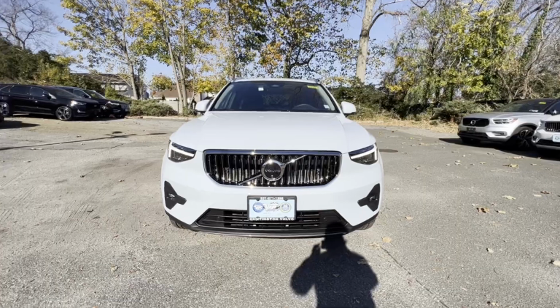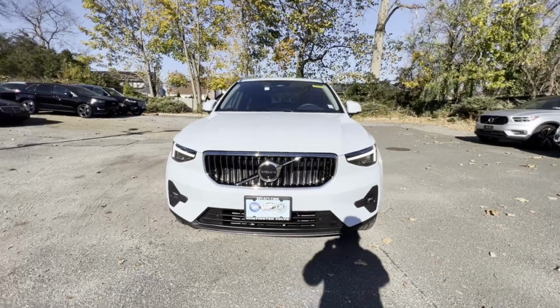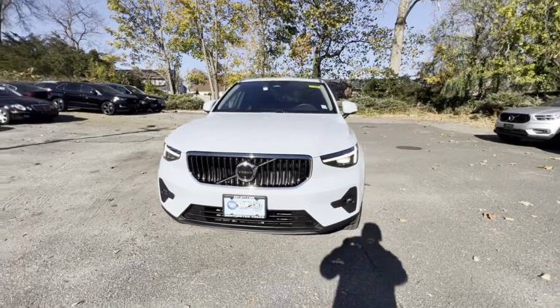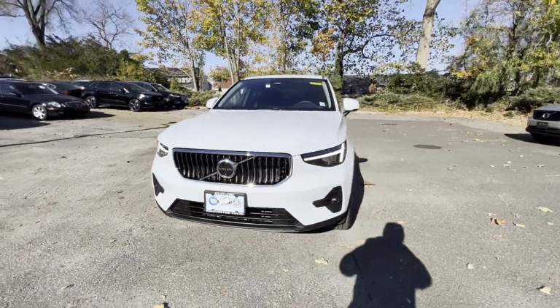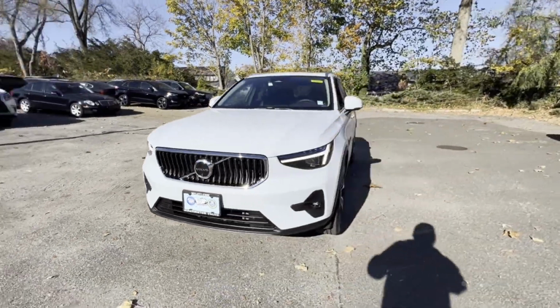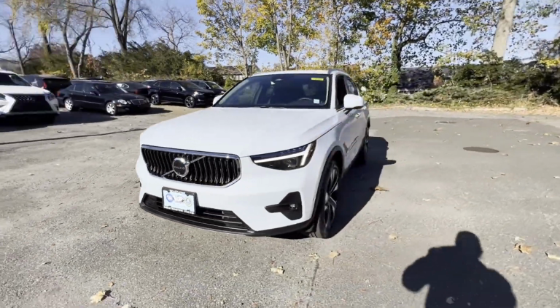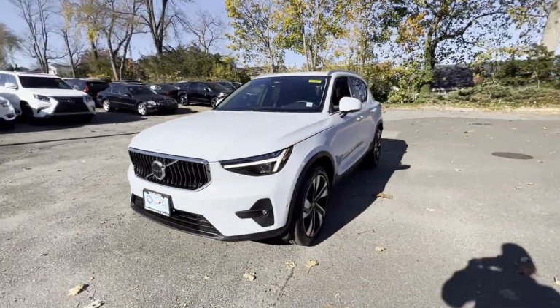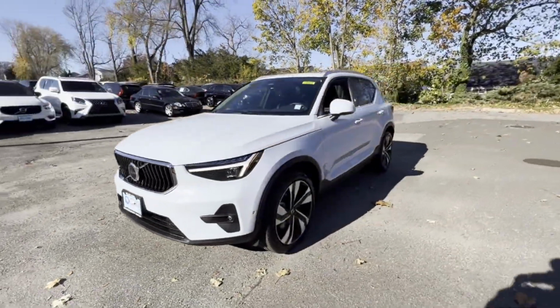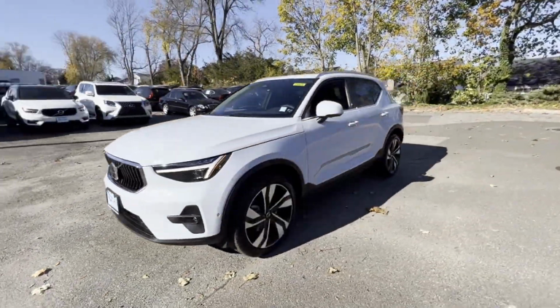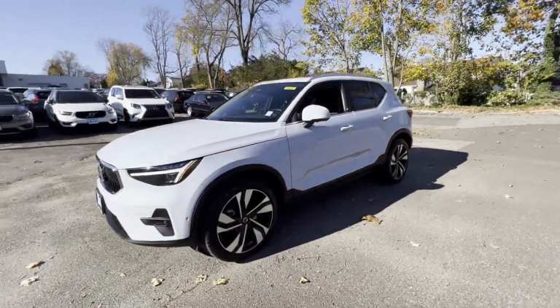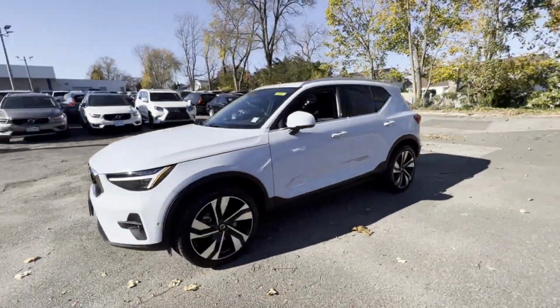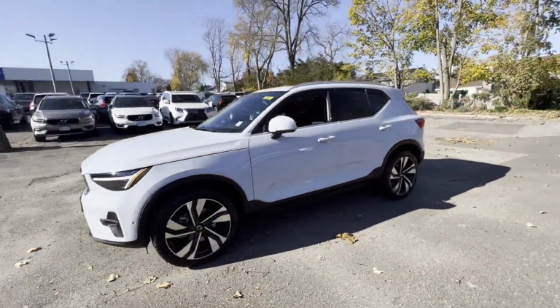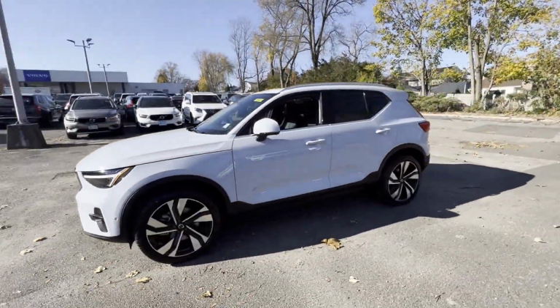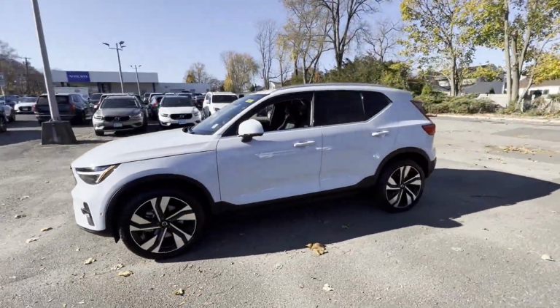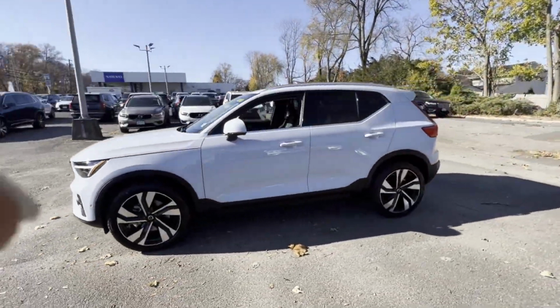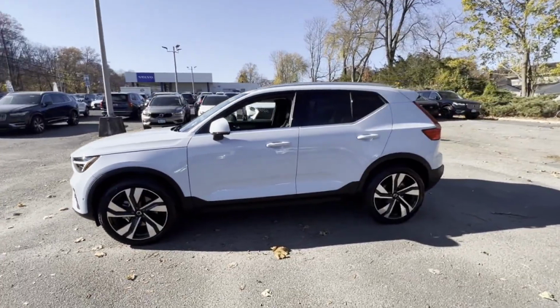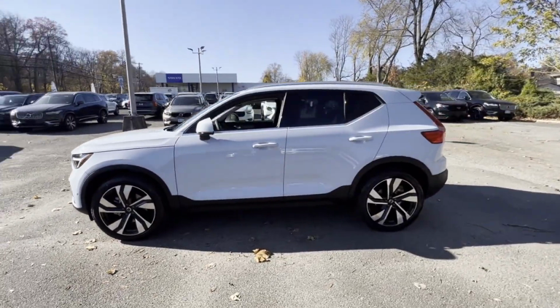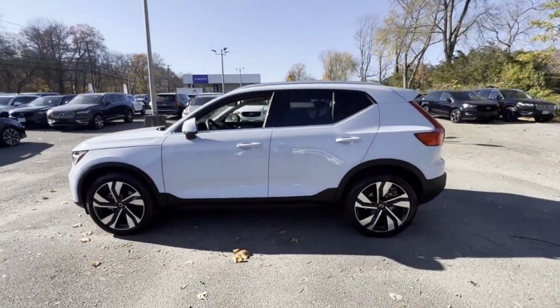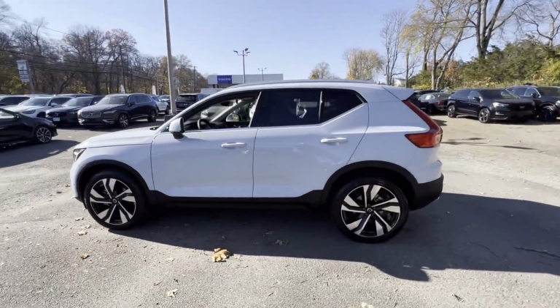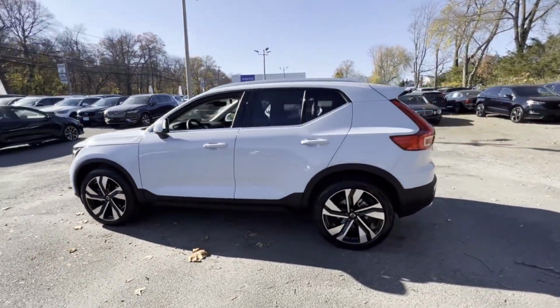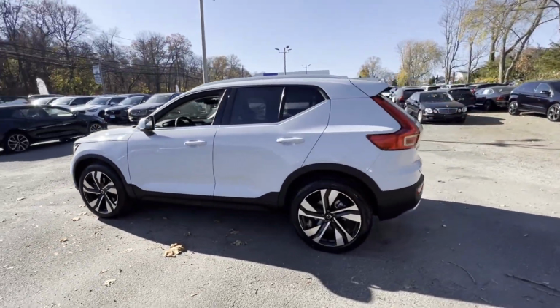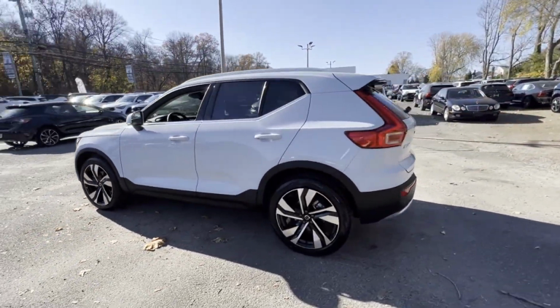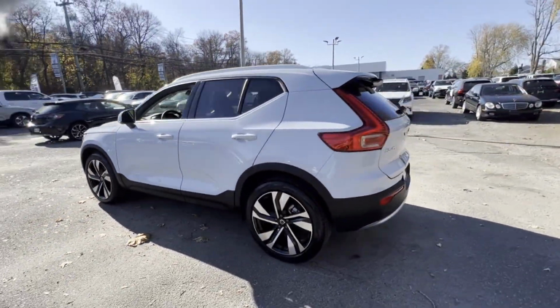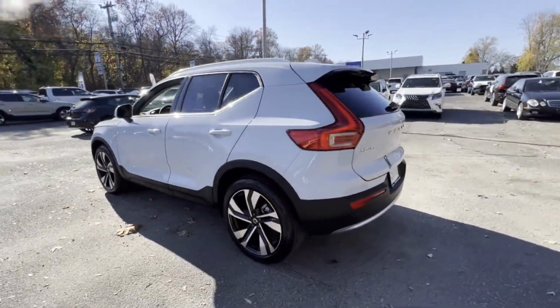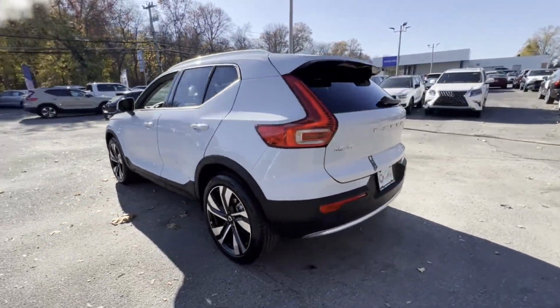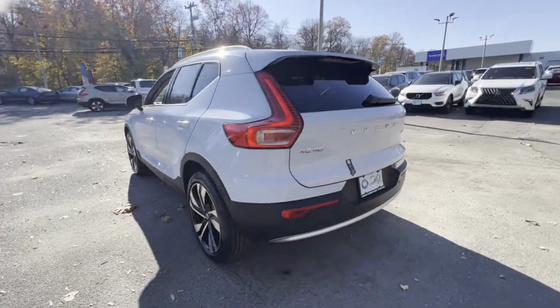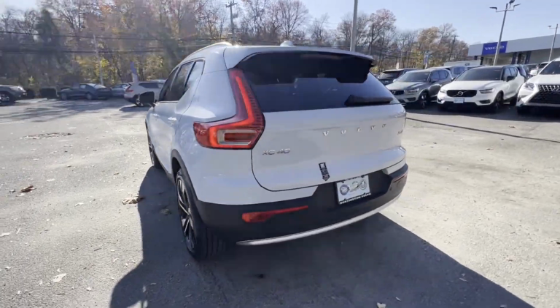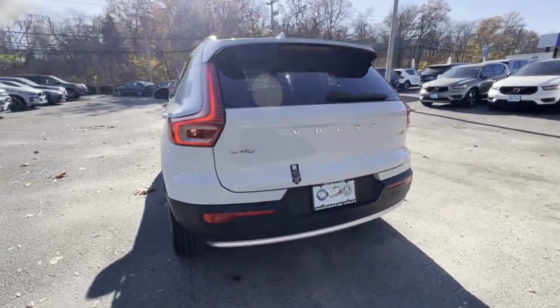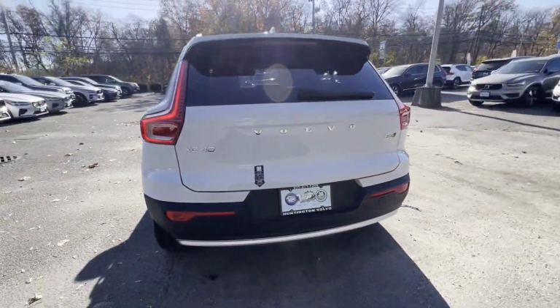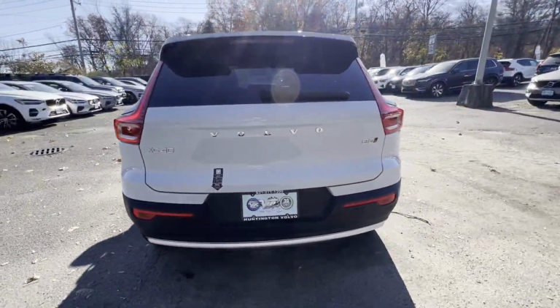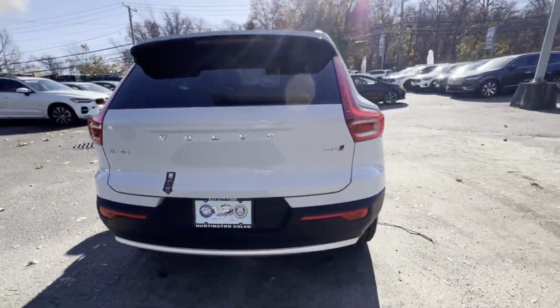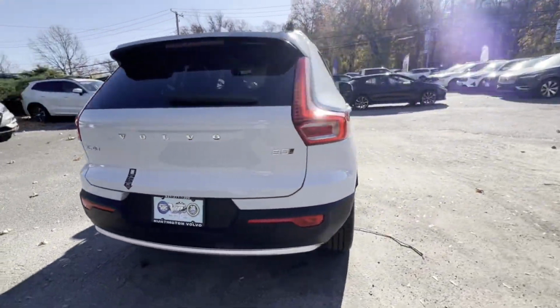2025 Volvo XC40. With less than 4,000 miles on the odometer, this SUV offers space as well as power and performance.